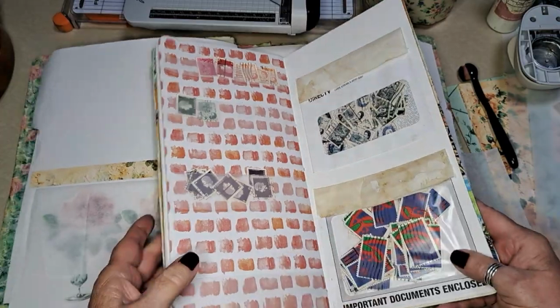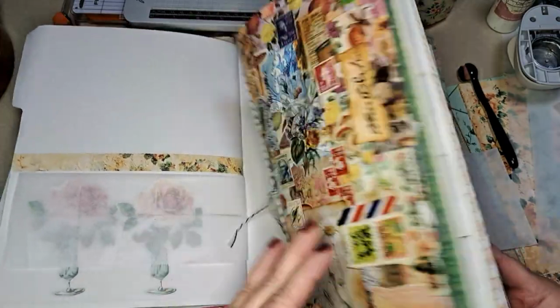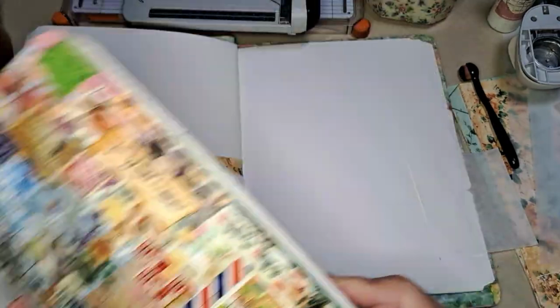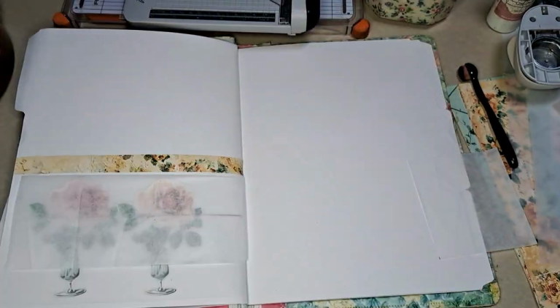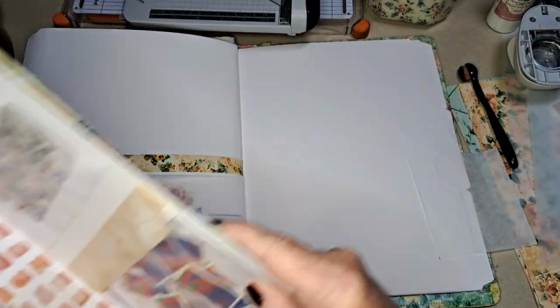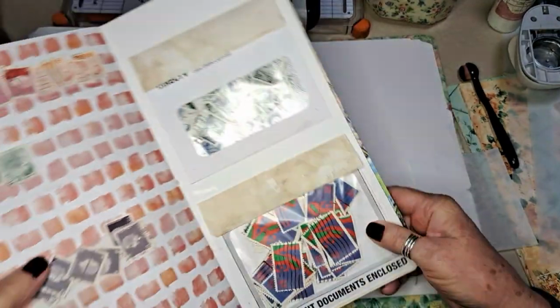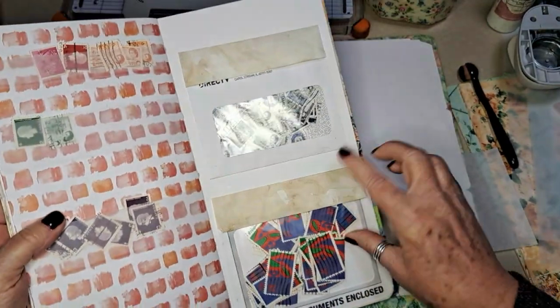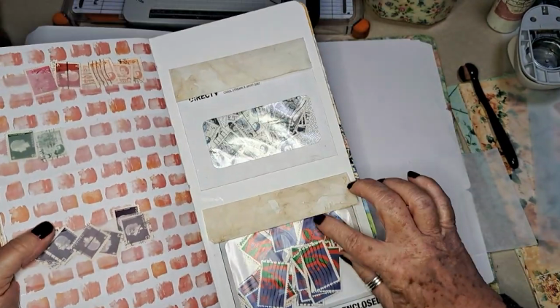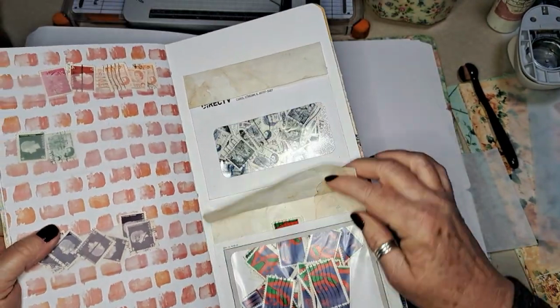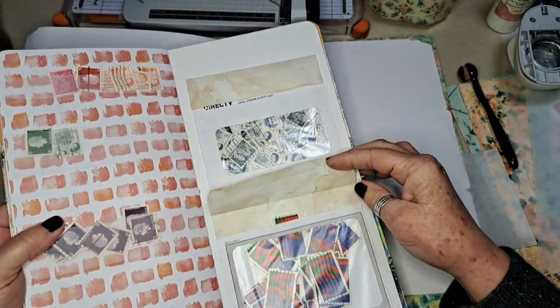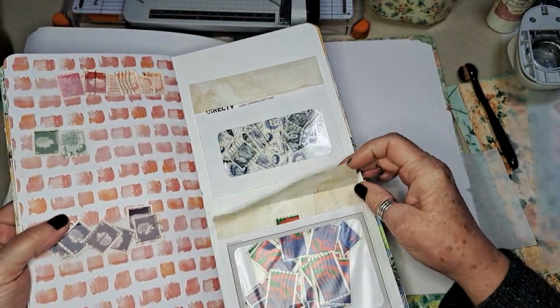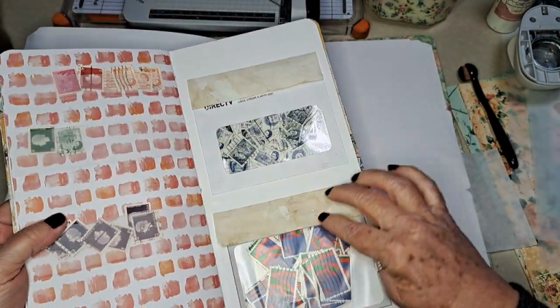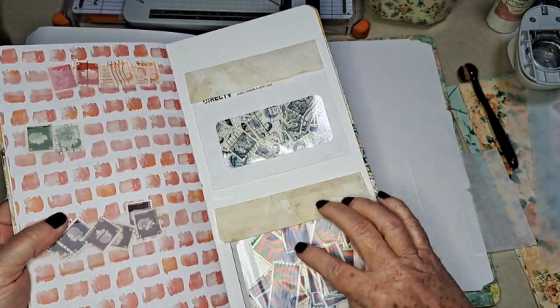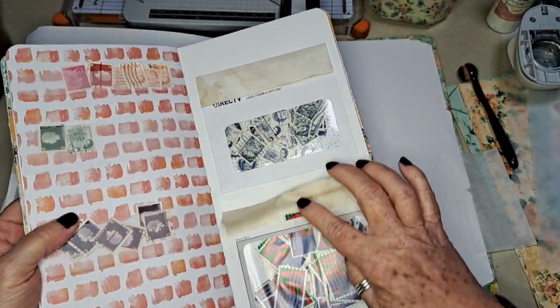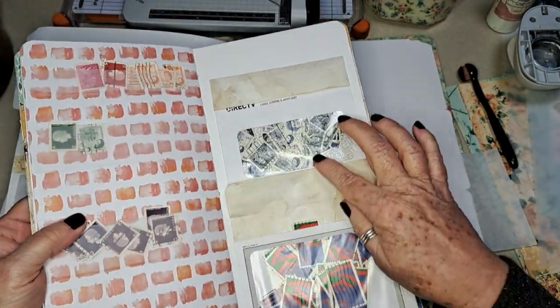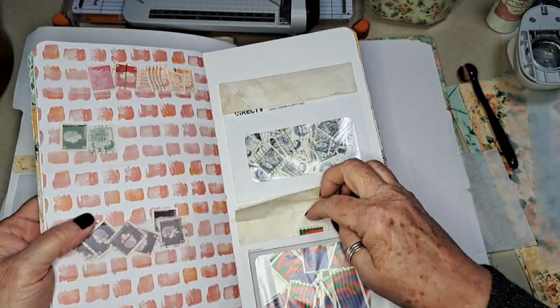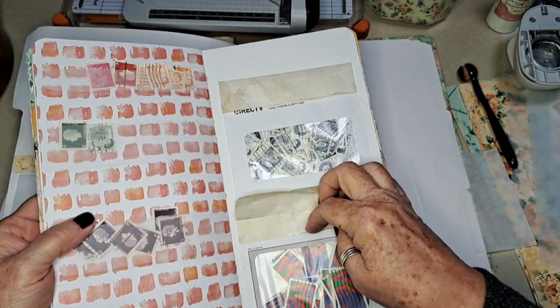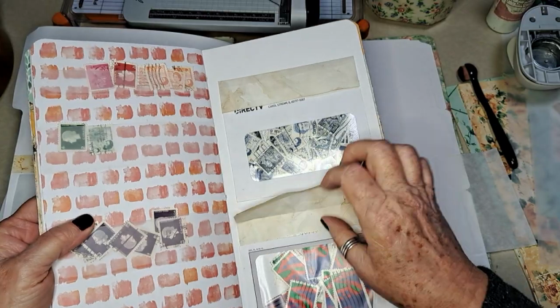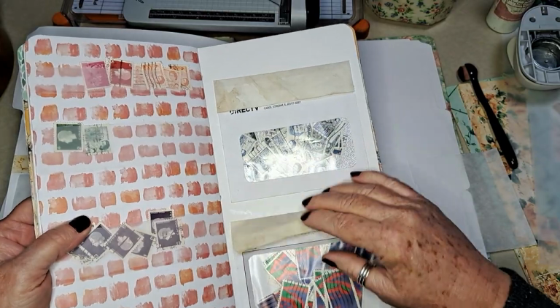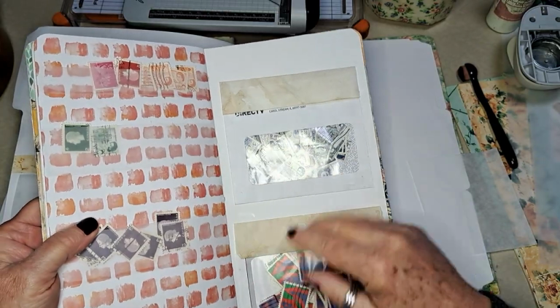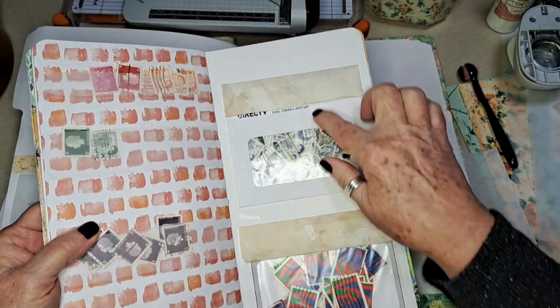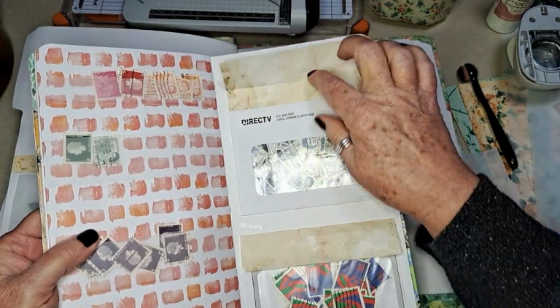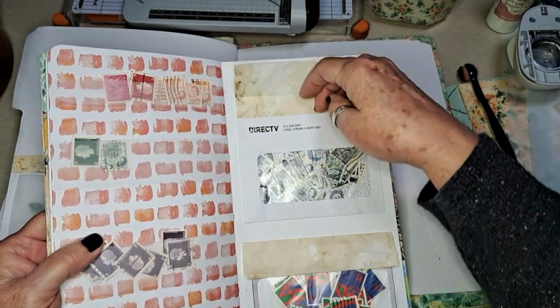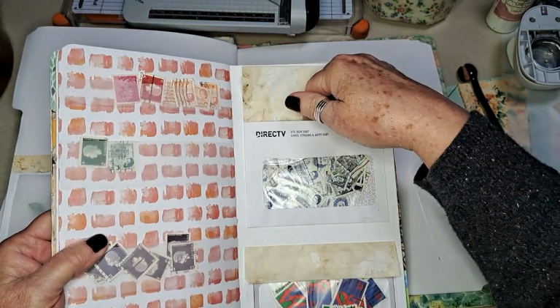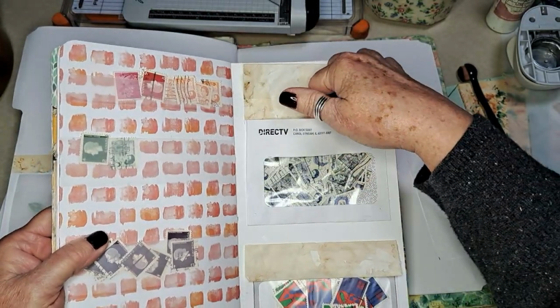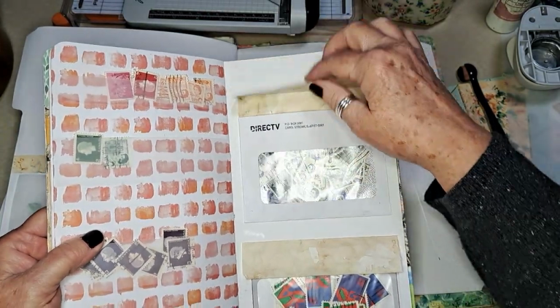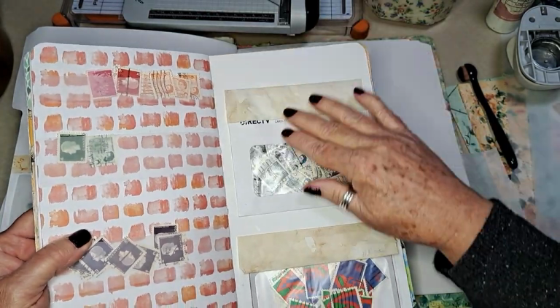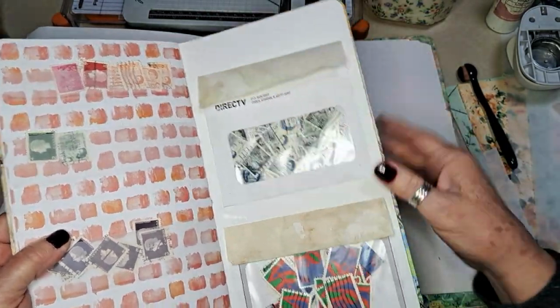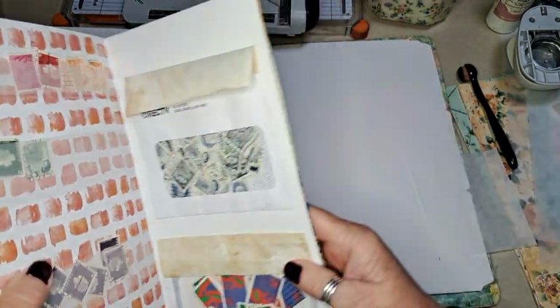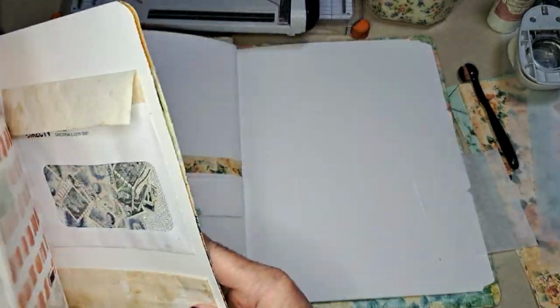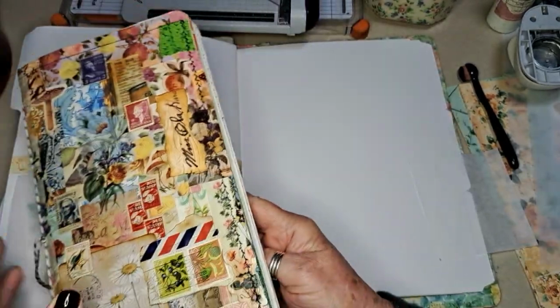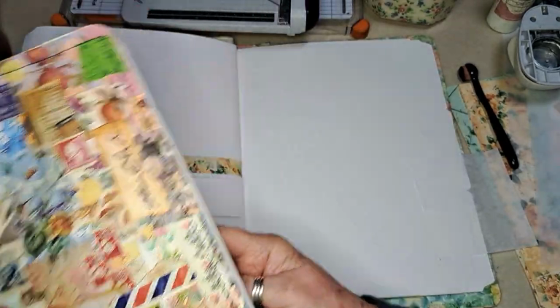Oh, well — here I've just done the envelope. That's nice — that's to keep all of these stamps in there behaving.